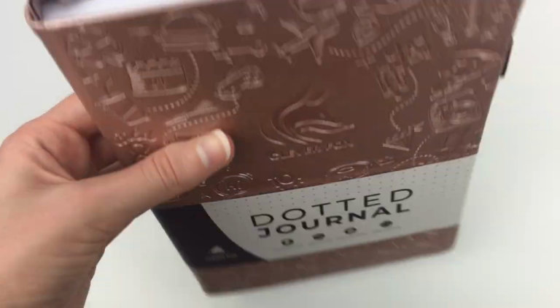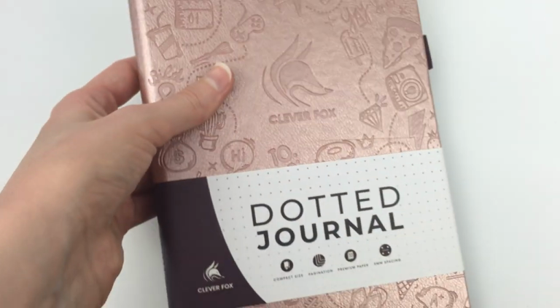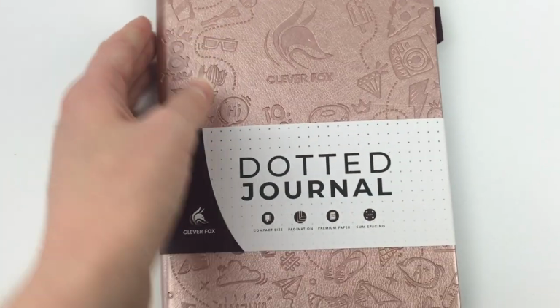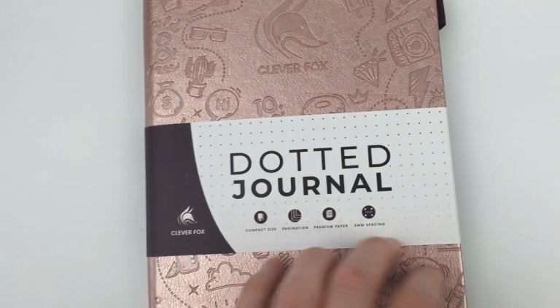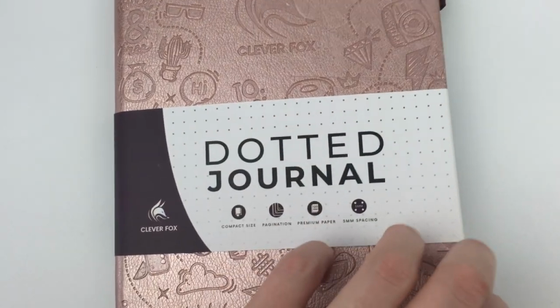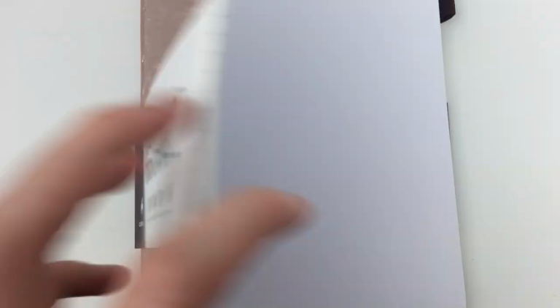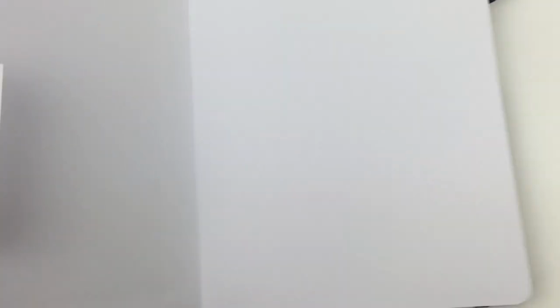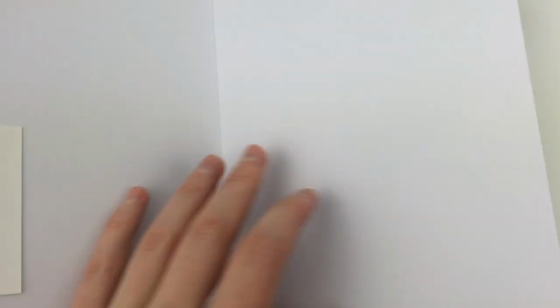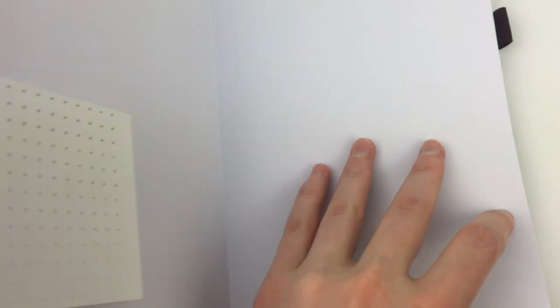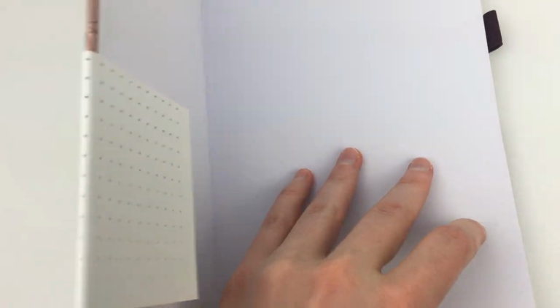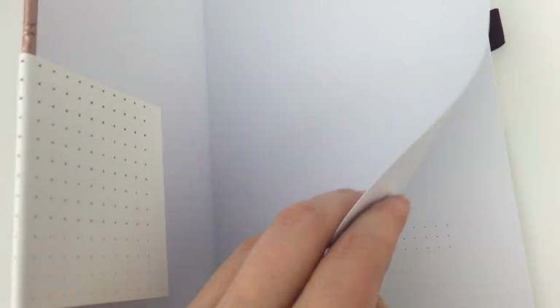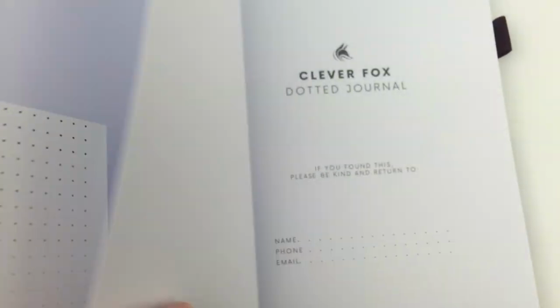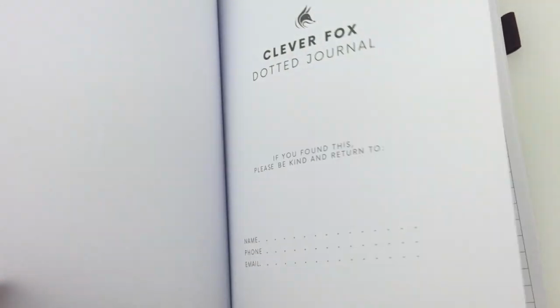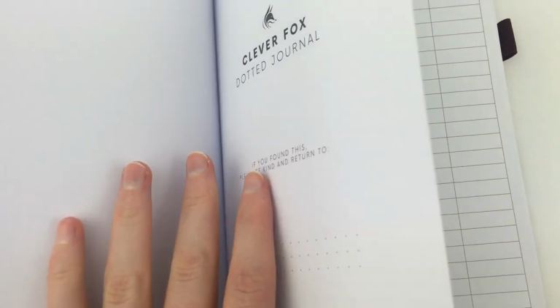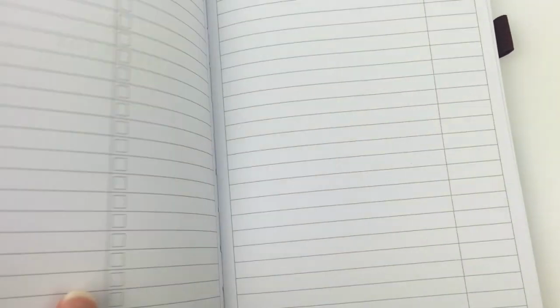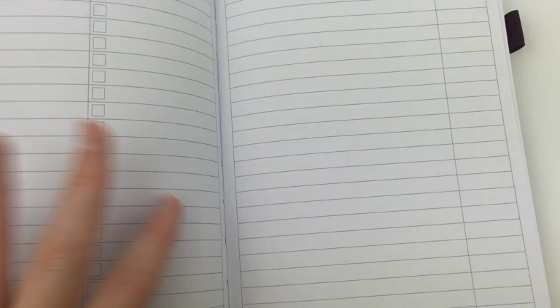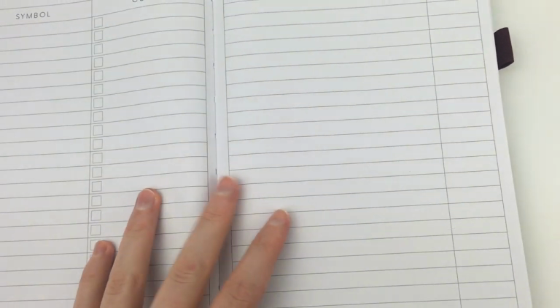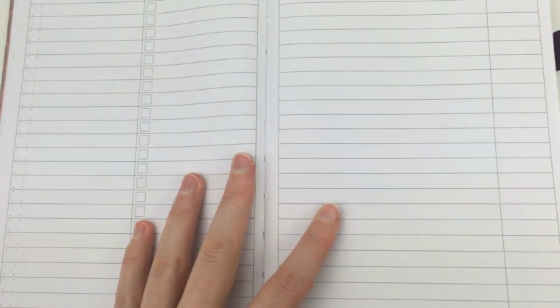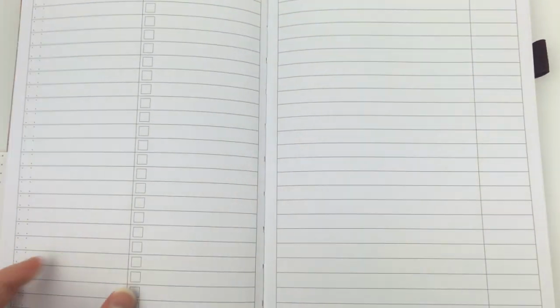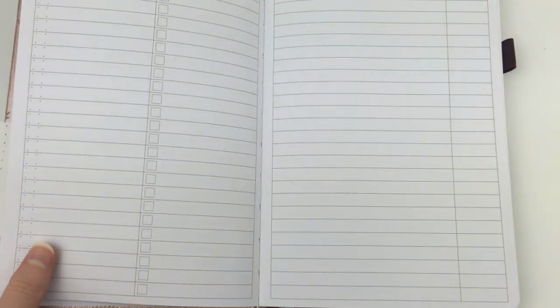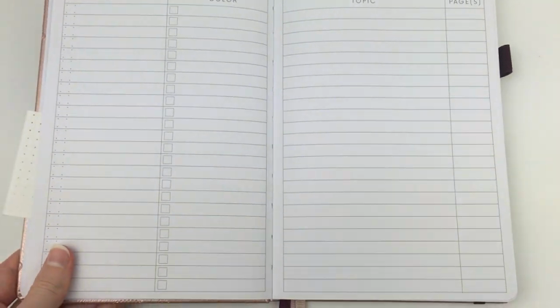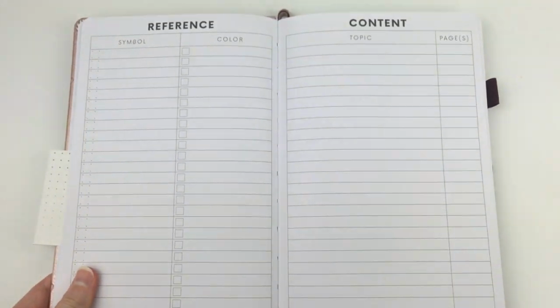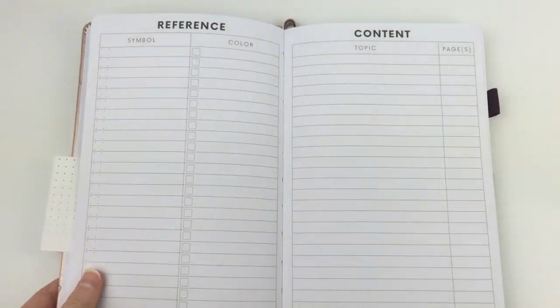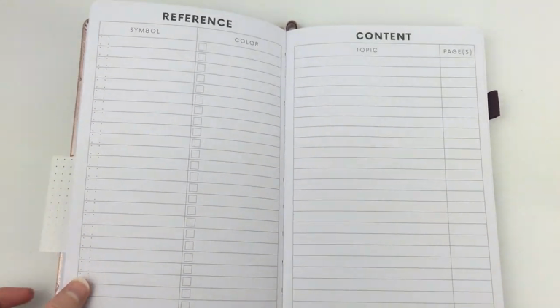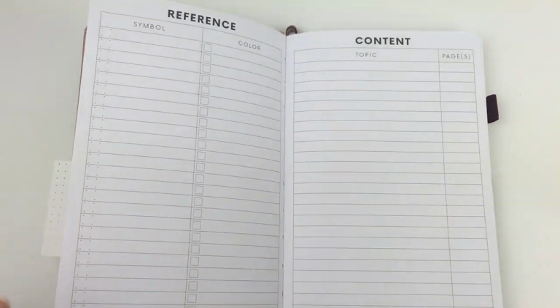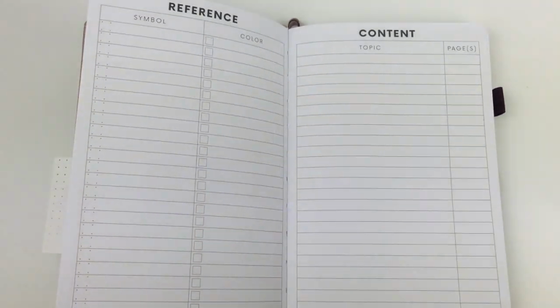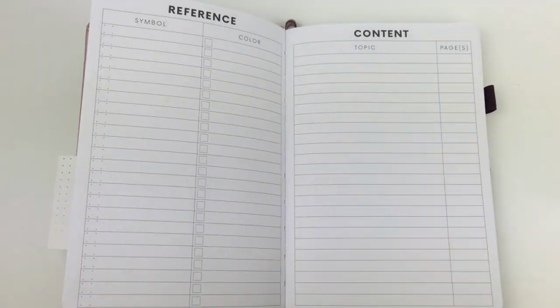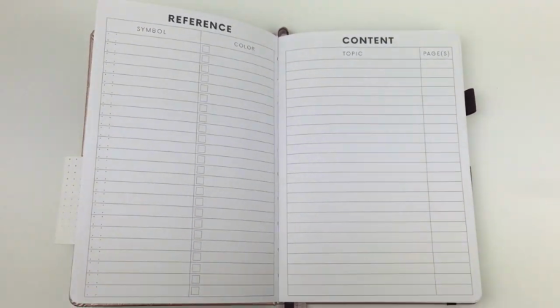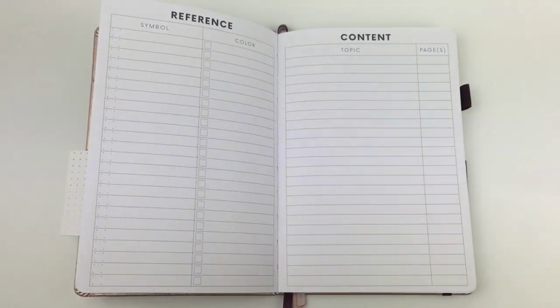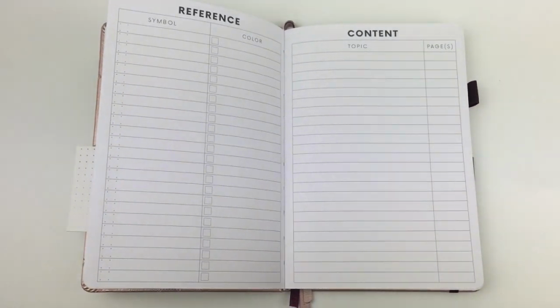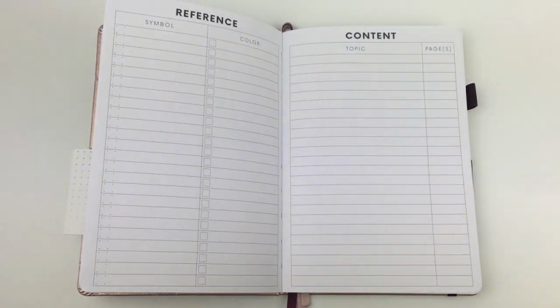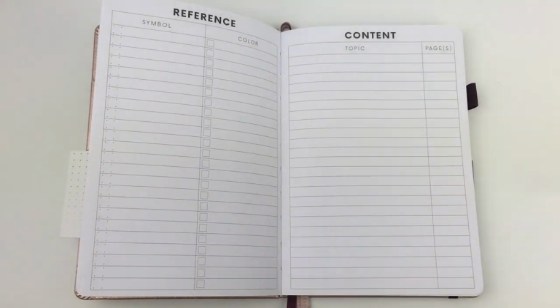On the inside — which is the main thing we want to see obviously — is this nice bright white paper. I really cannot stand the yucky yellow paper that normally comes with sewn-bound notebooks; I much prefer this nice bright white, which I love, as you can see.